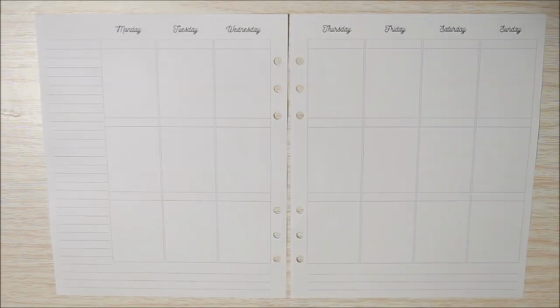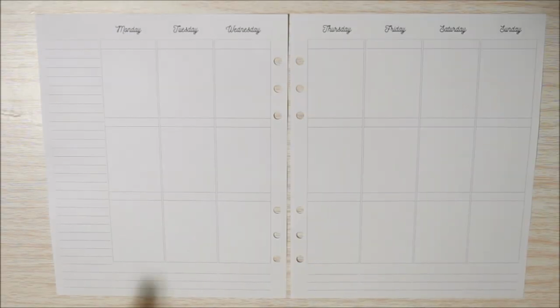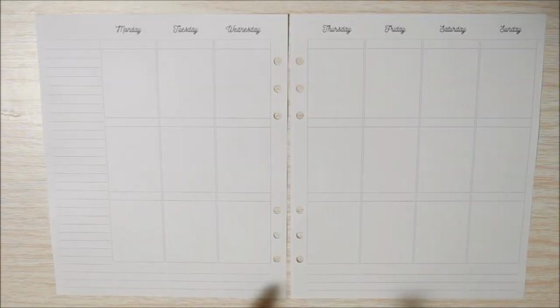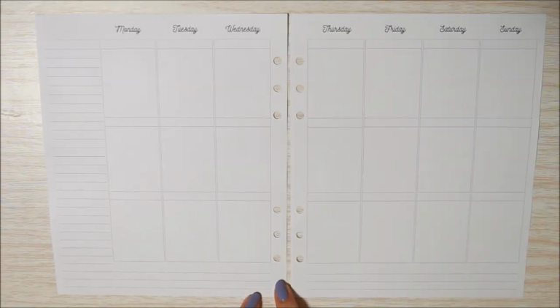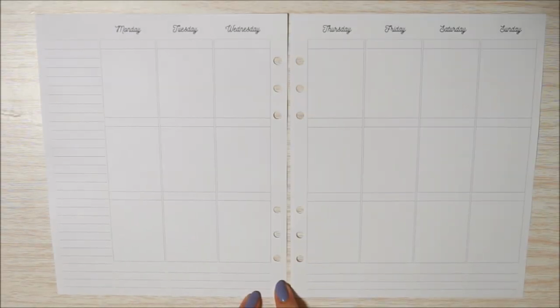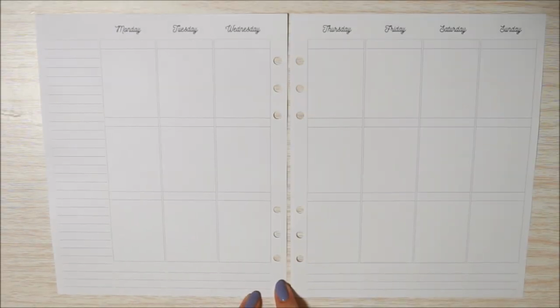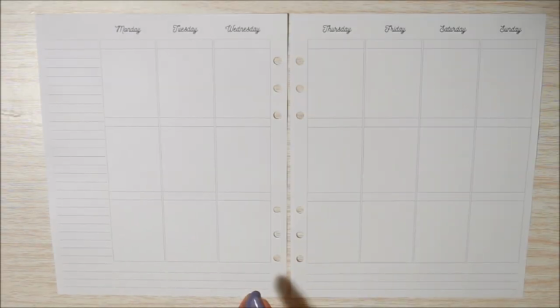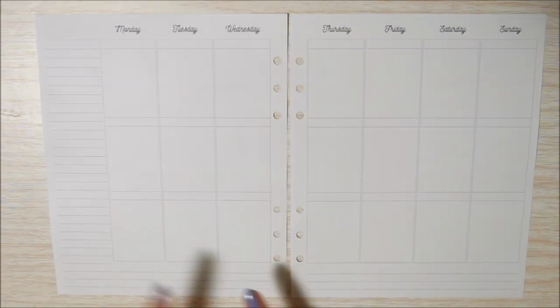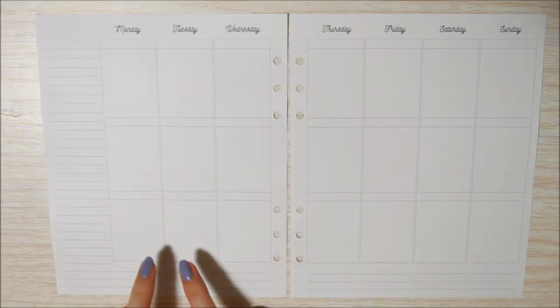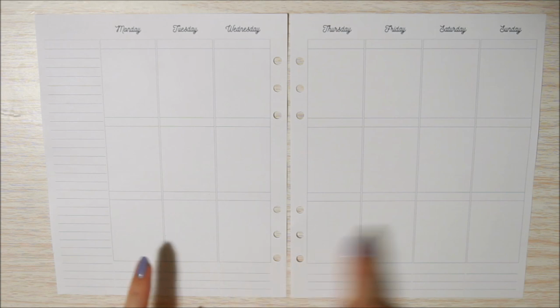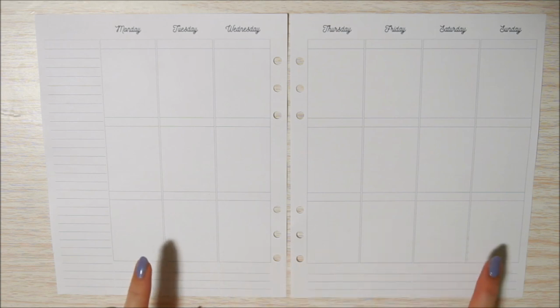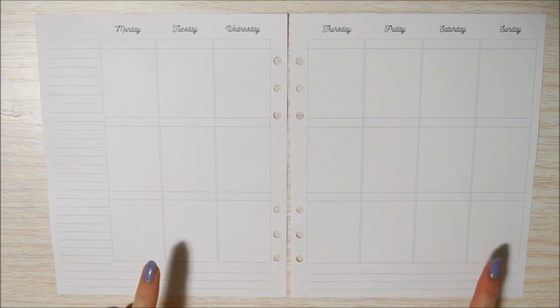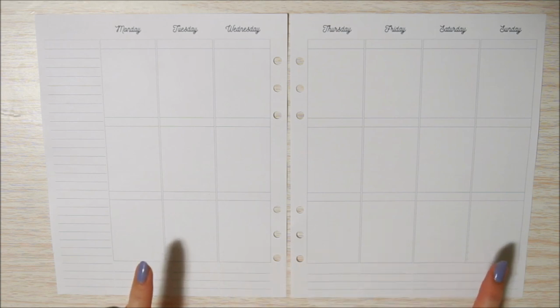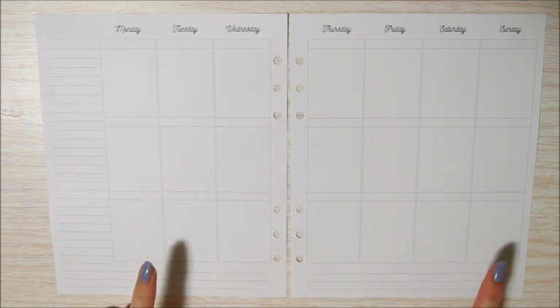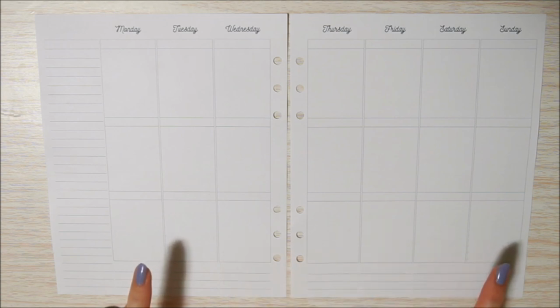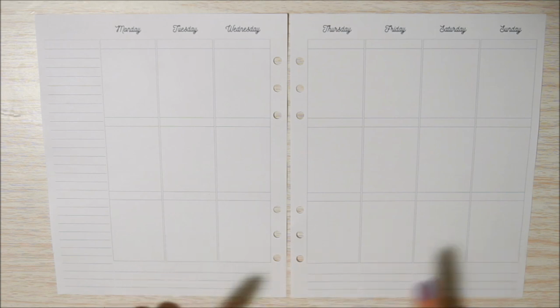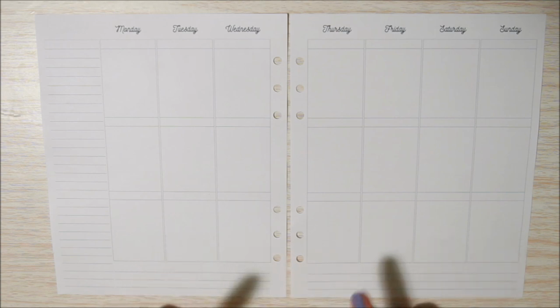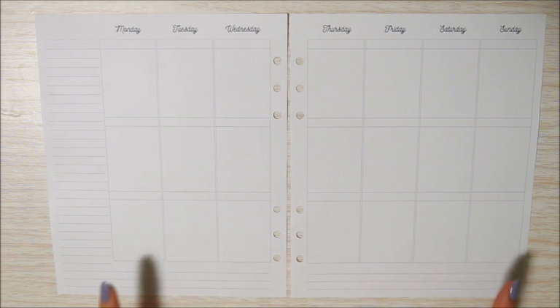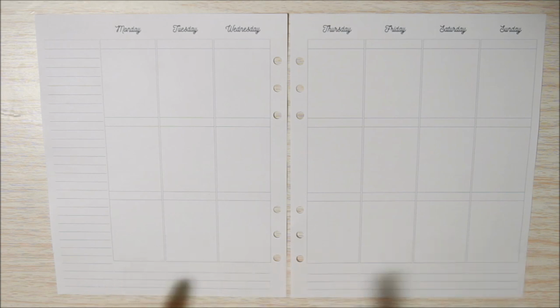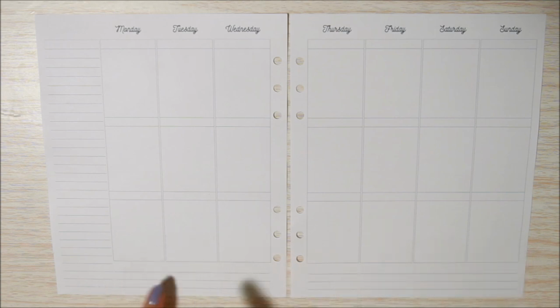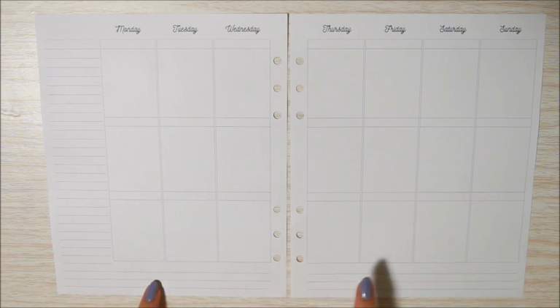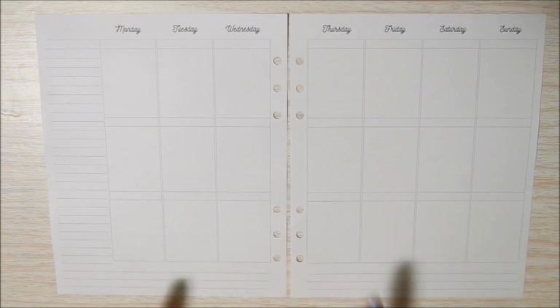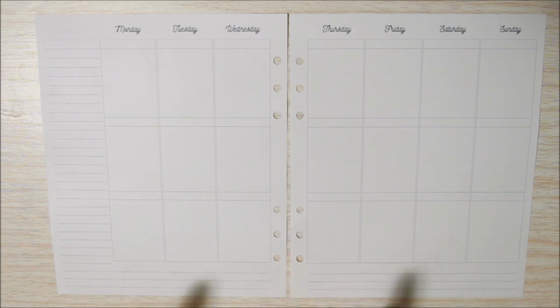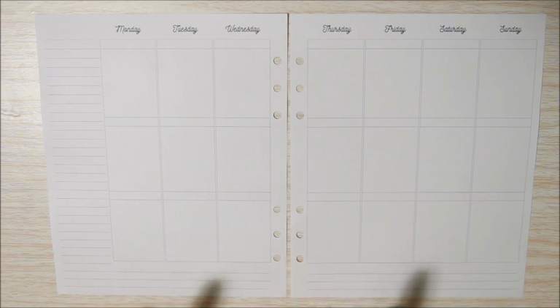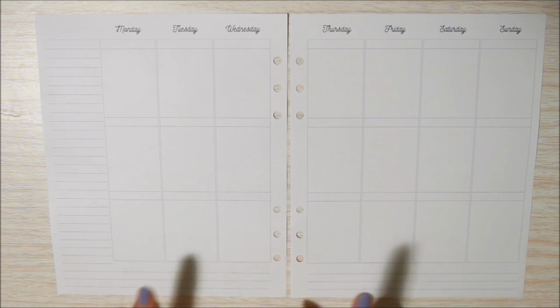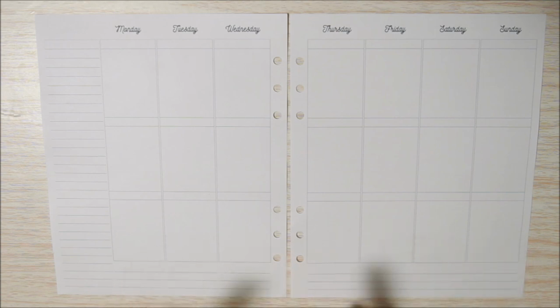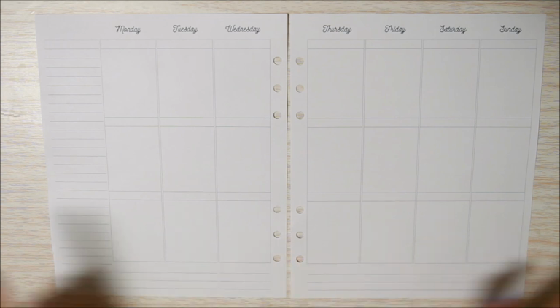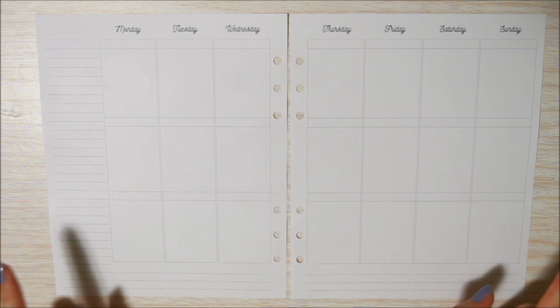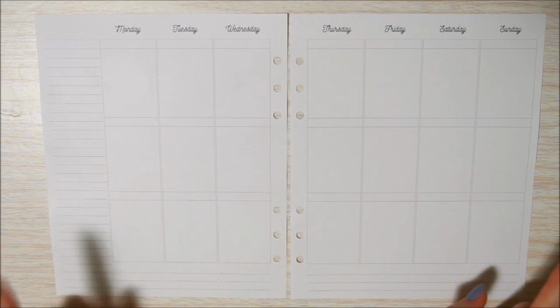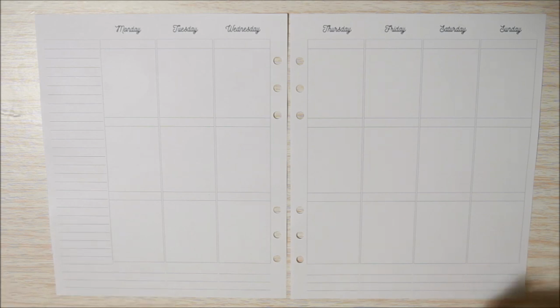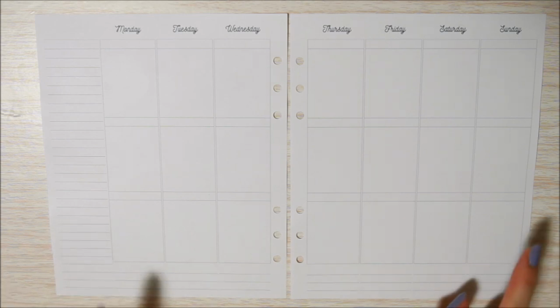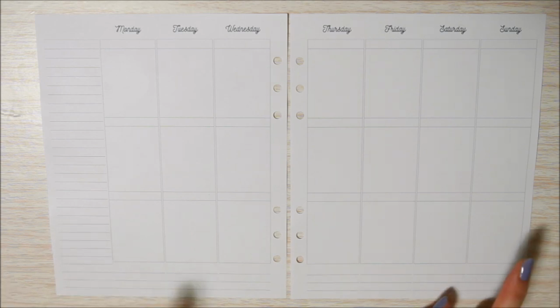I really liked what I did last week with the check boxes down the bottom, so I'm just going to go ahead and put those in along with my bottom washi, my date covers, and my today headers.